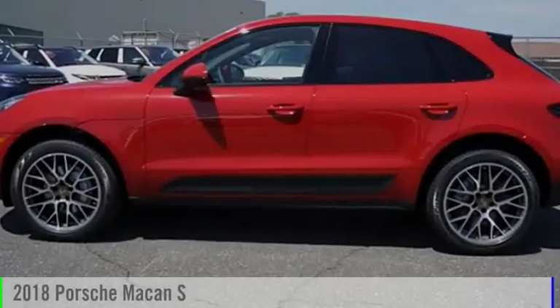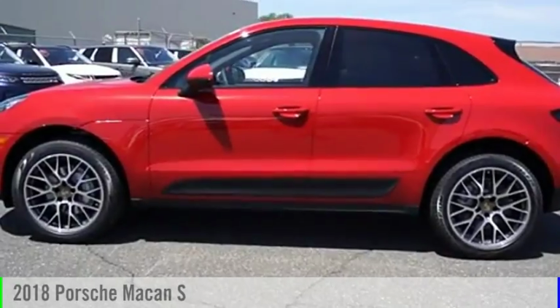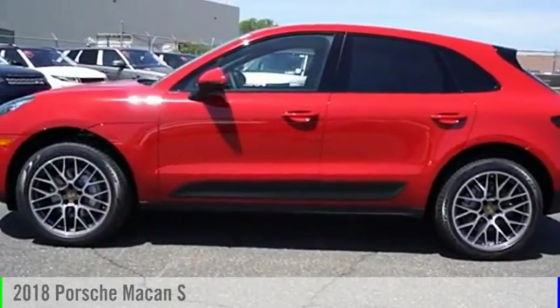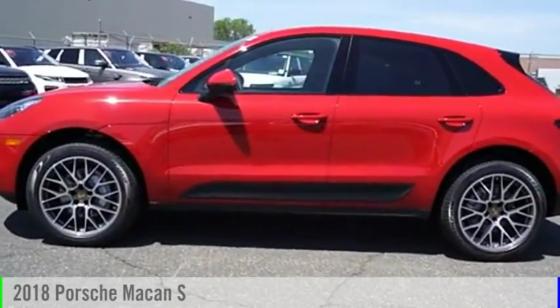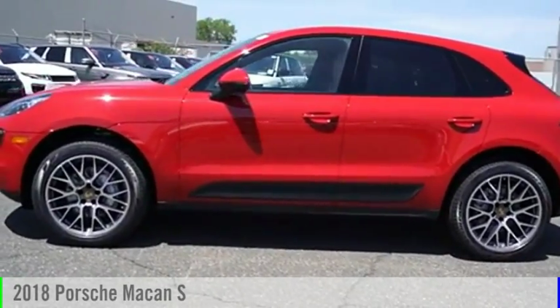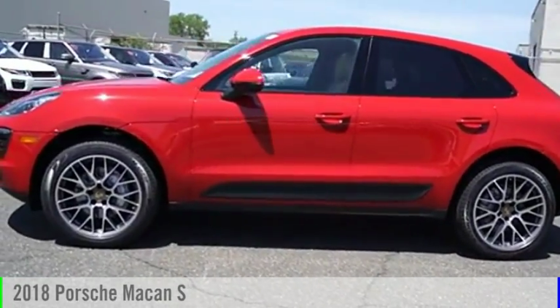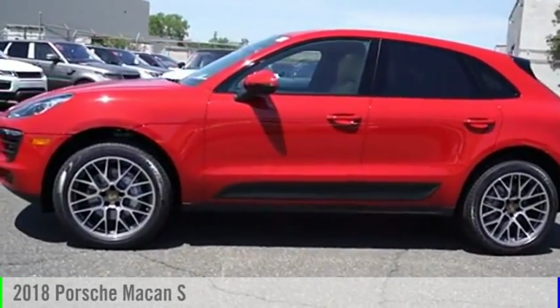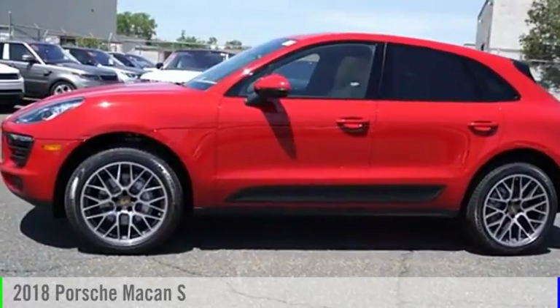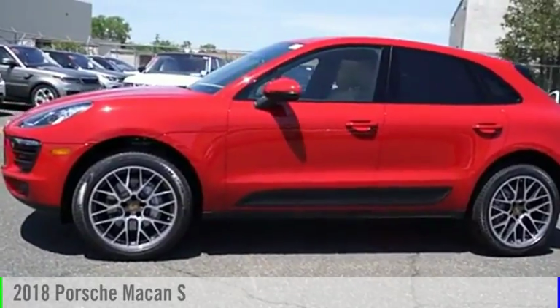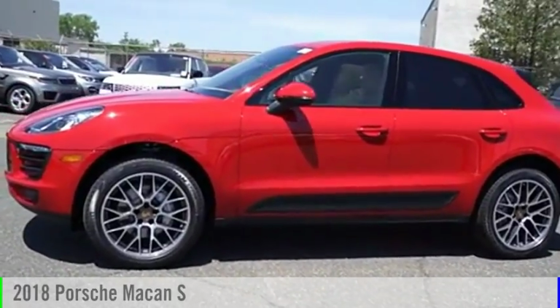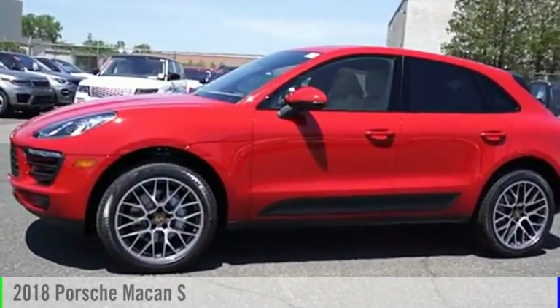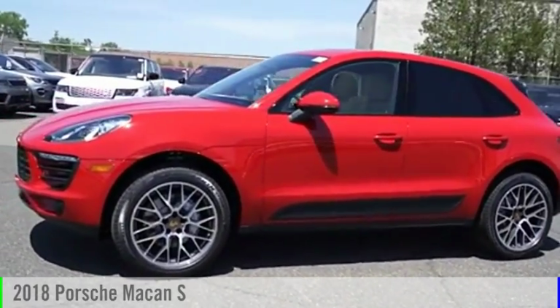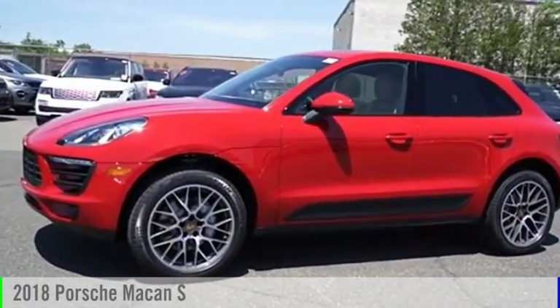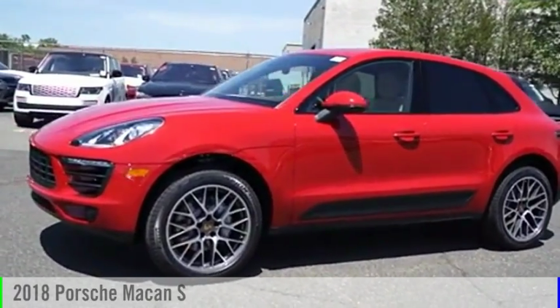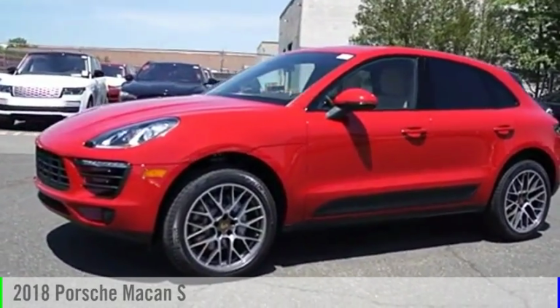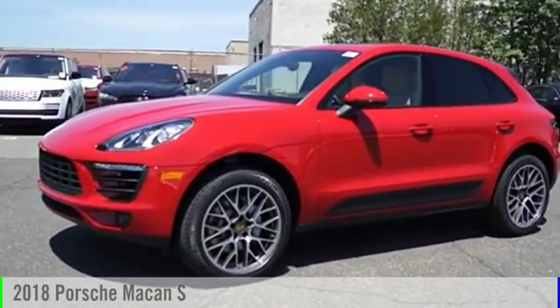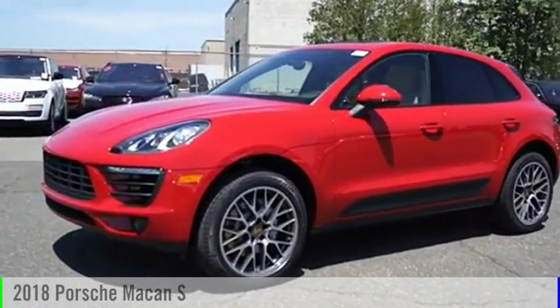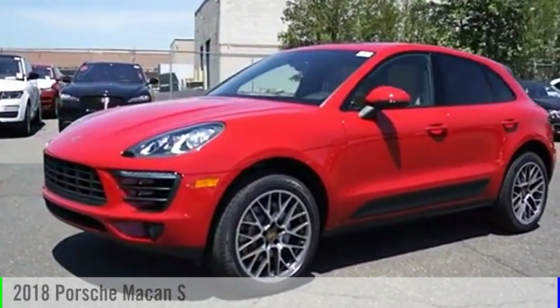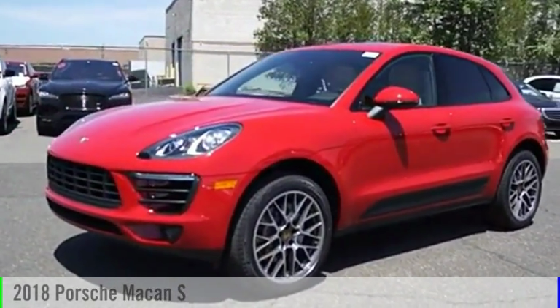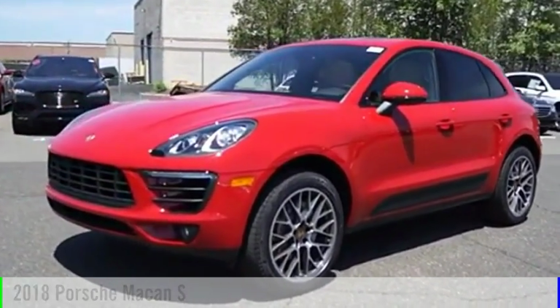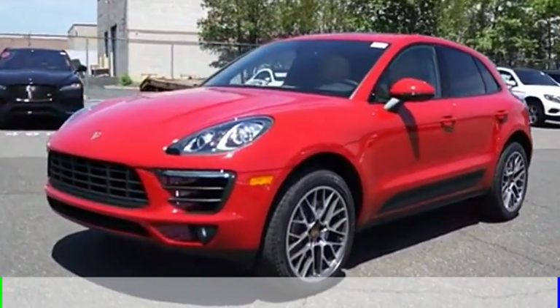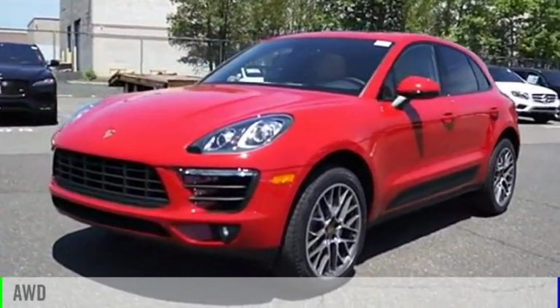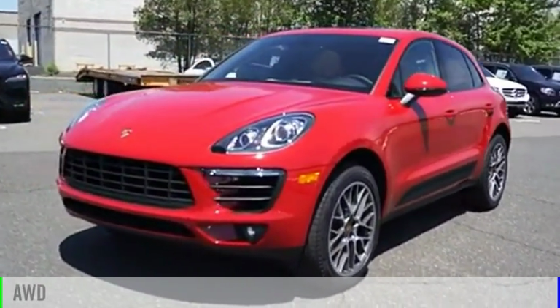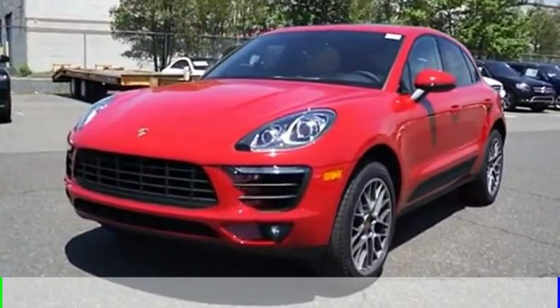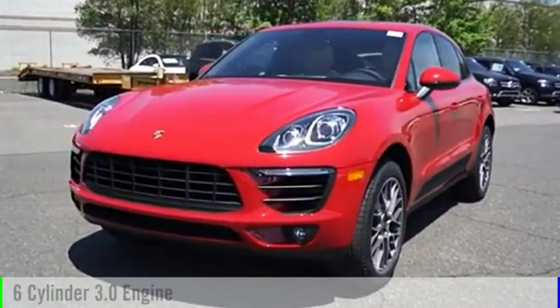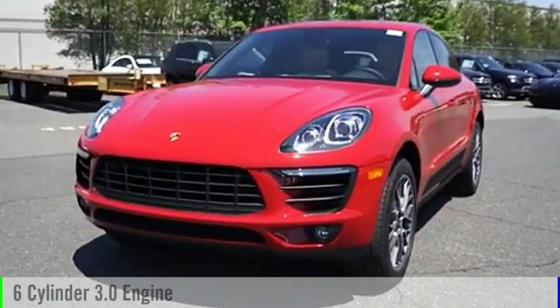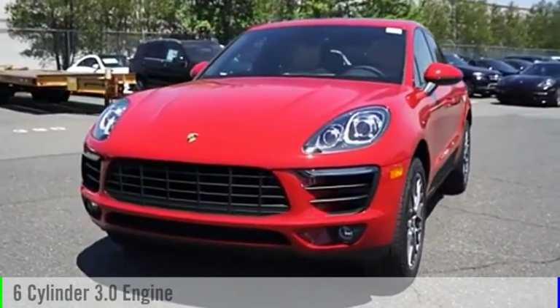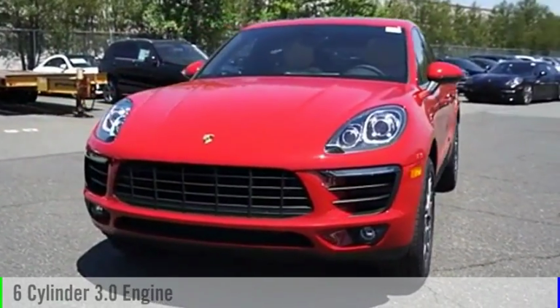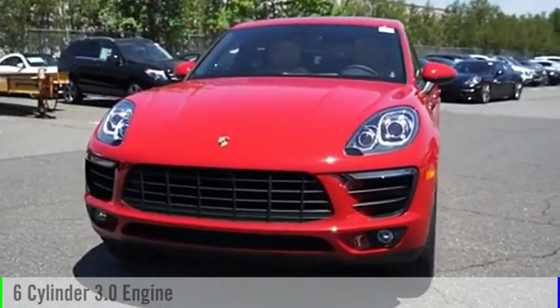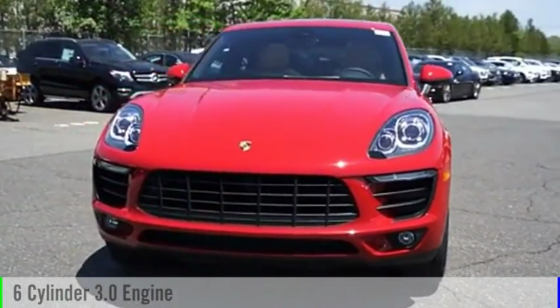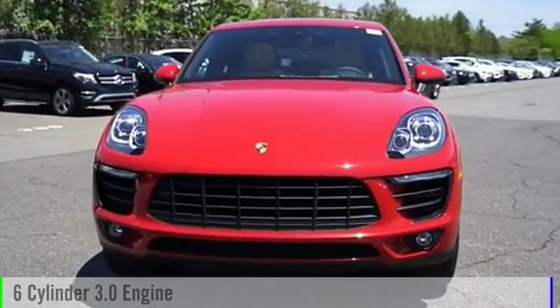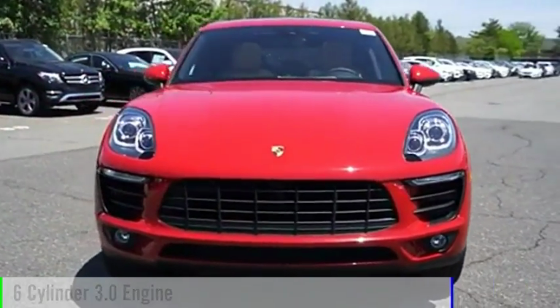Make a great choice today with the 2018 Macan. This vehicle is powered by an all-wheel drive, 6-cylinder, 3.0-liter engine.